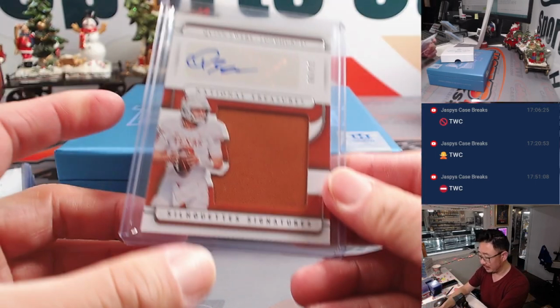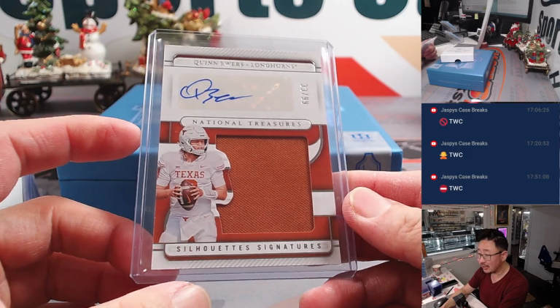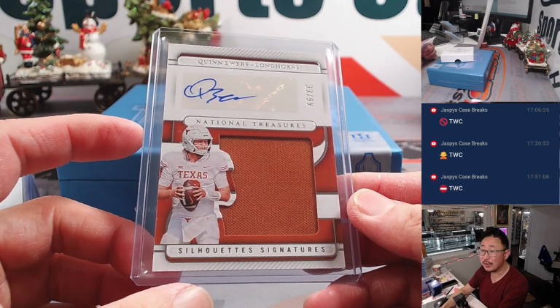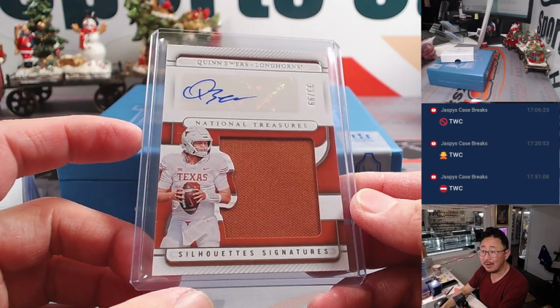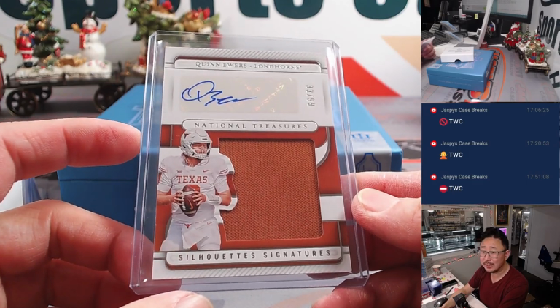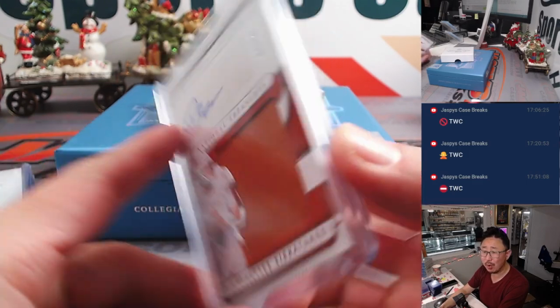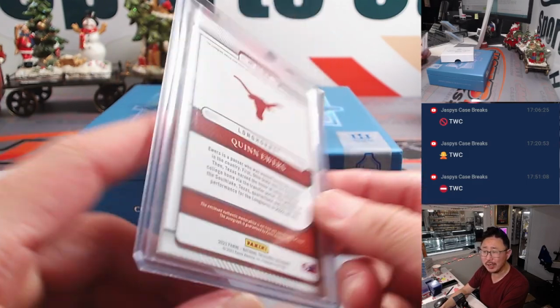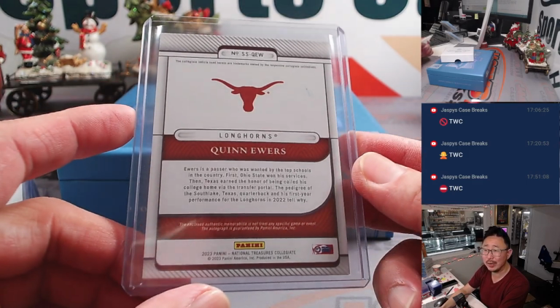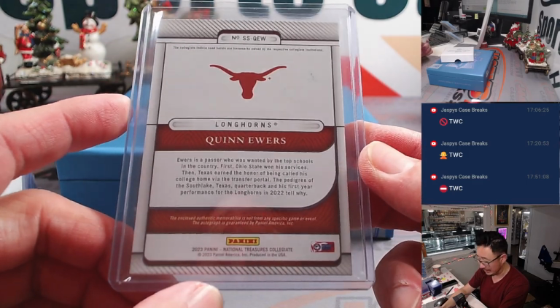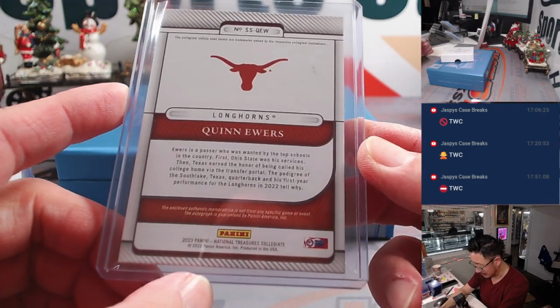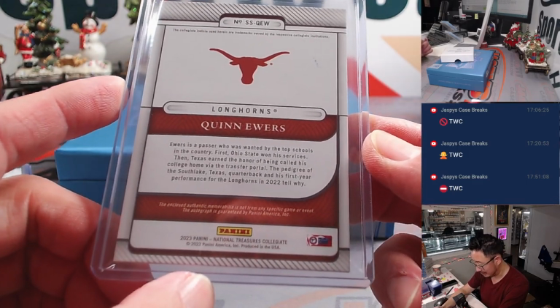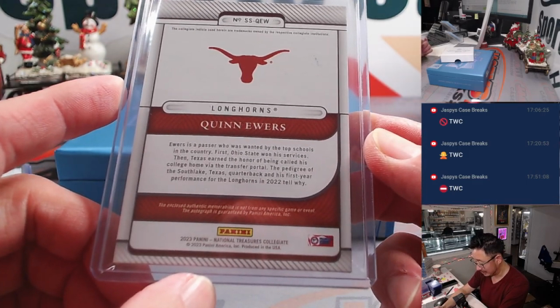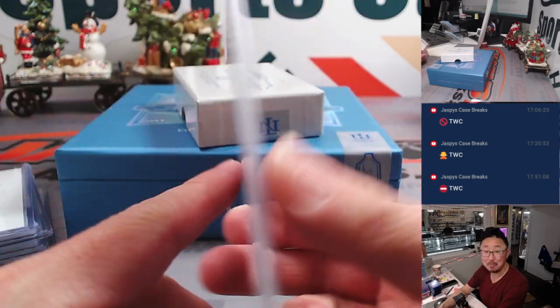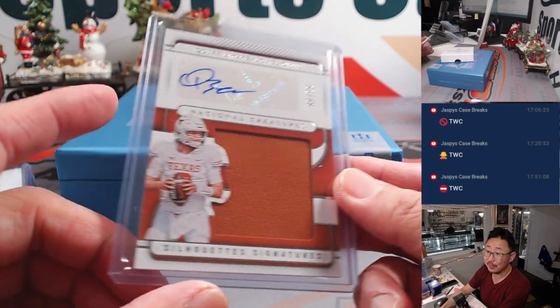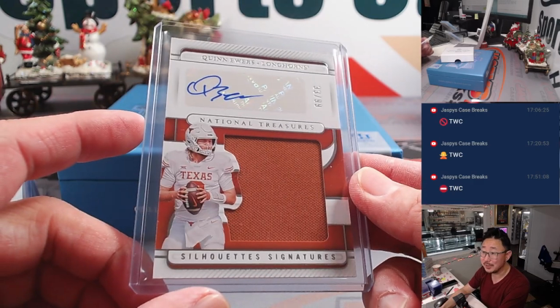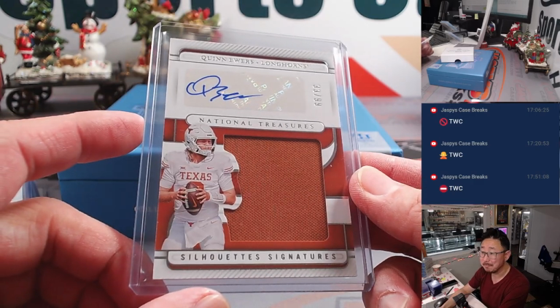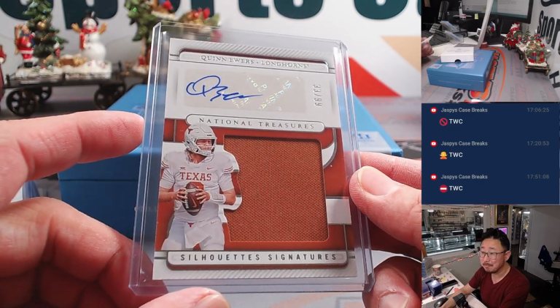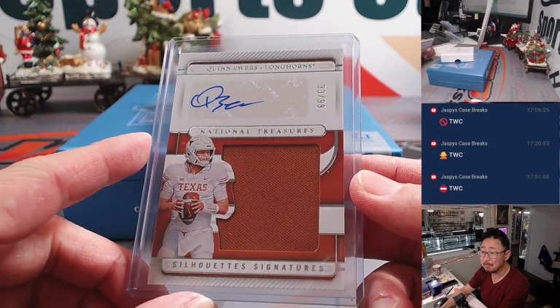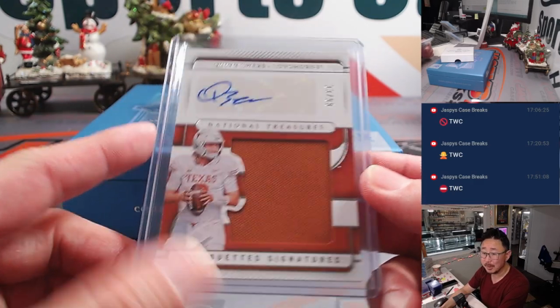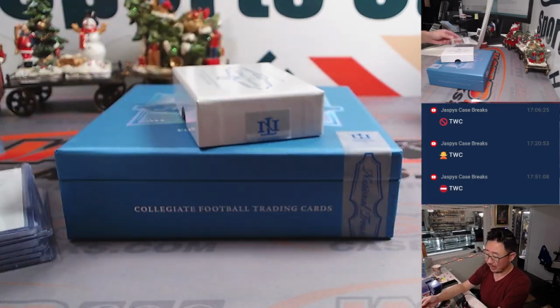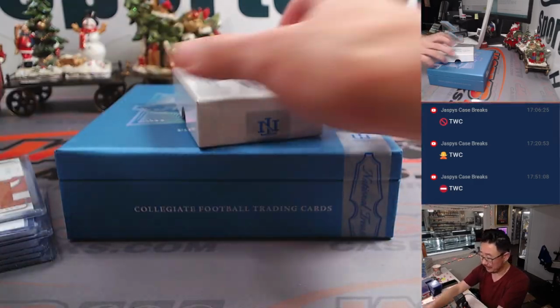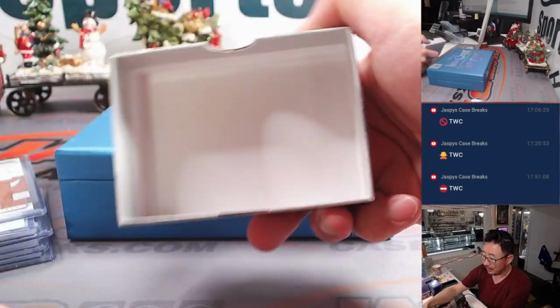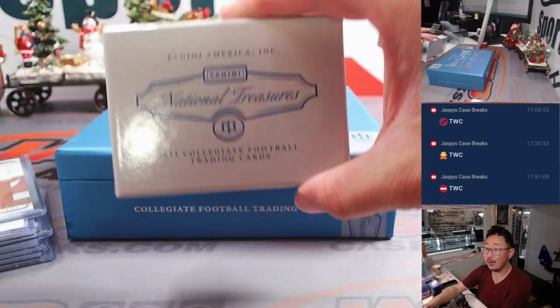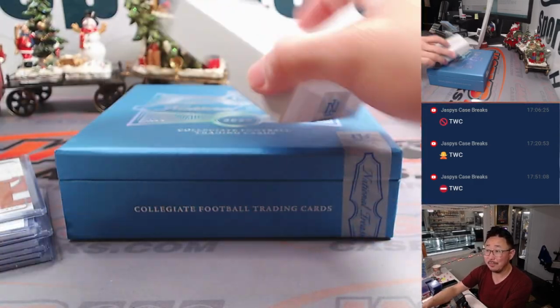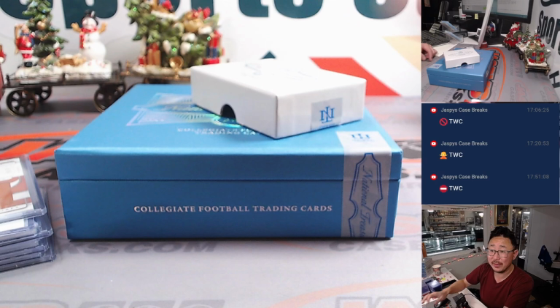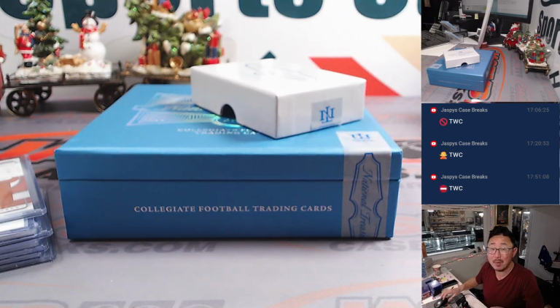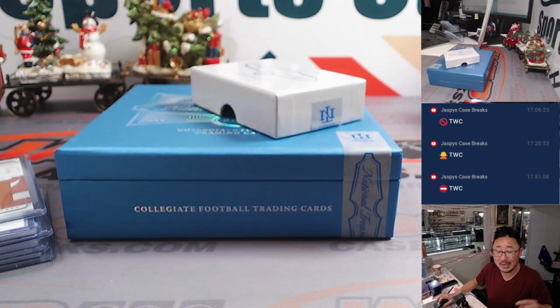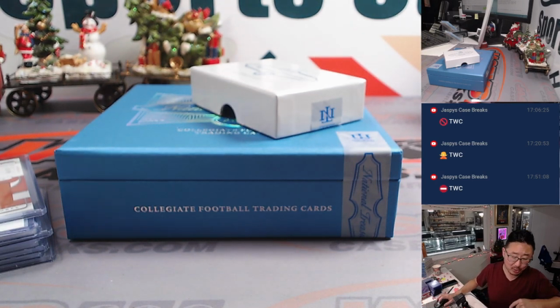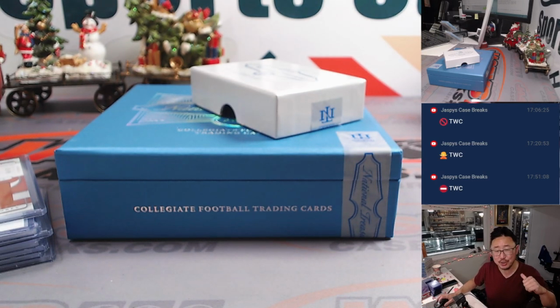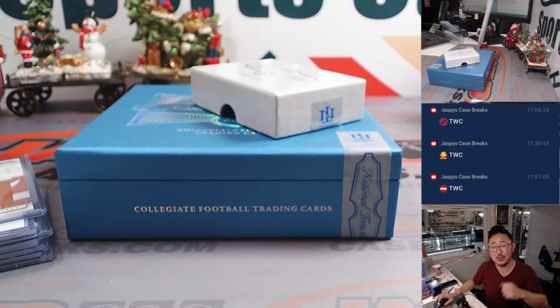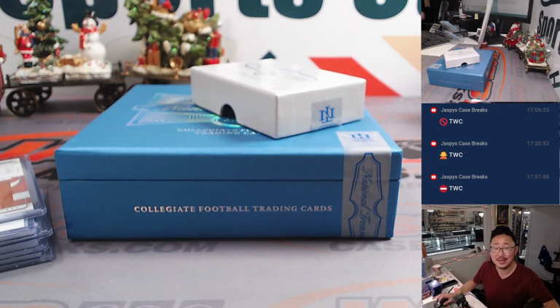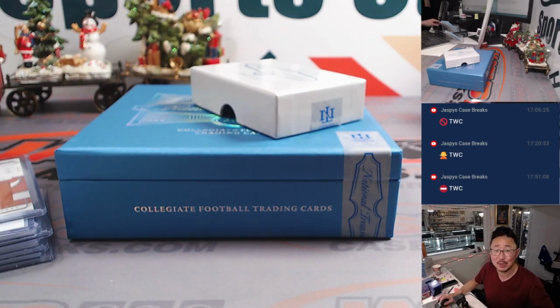Is he declaring for the draft? Is he doing one more year? I don't know what year he is, but we'll find out. Nice one, Eric. There you go, gang — another fun little one-box break in the books. I'm Joe, I'll see you next time for the next one.